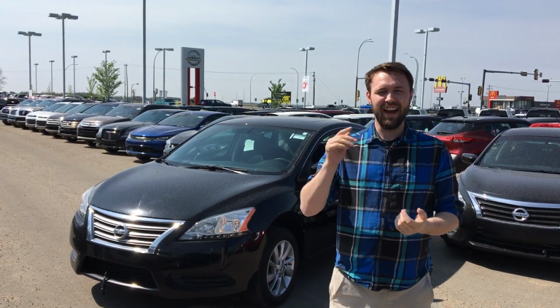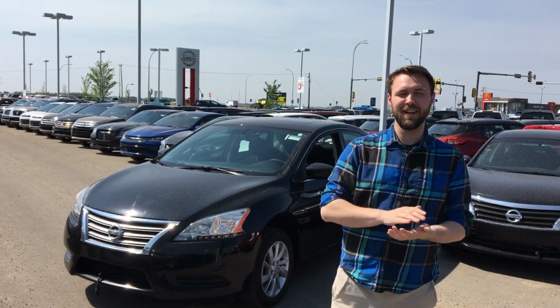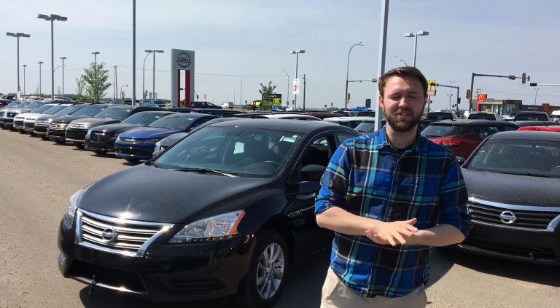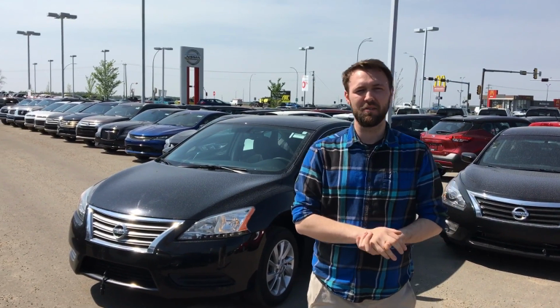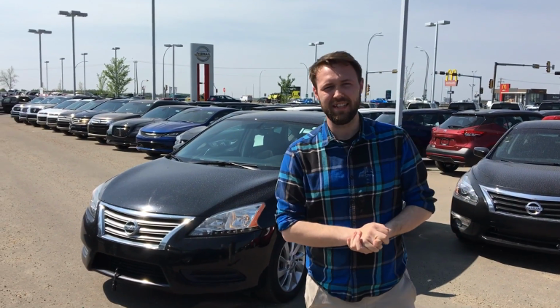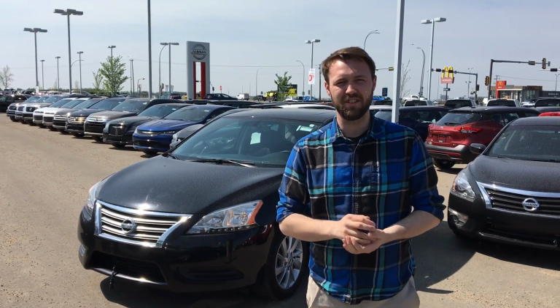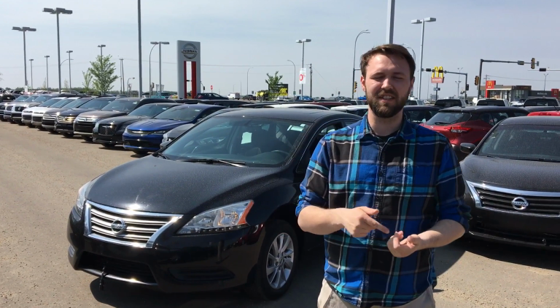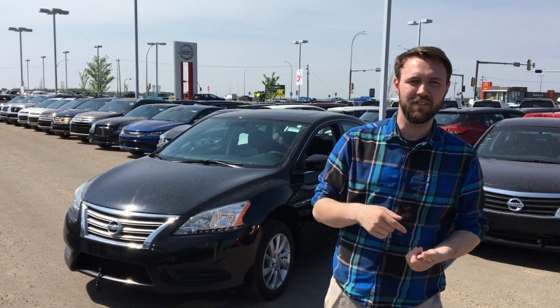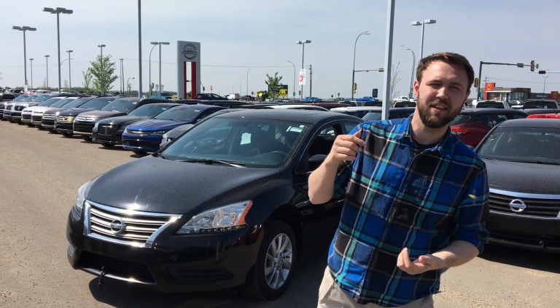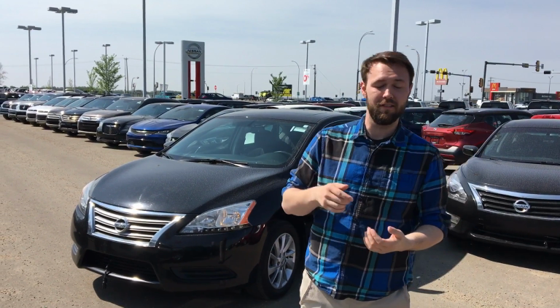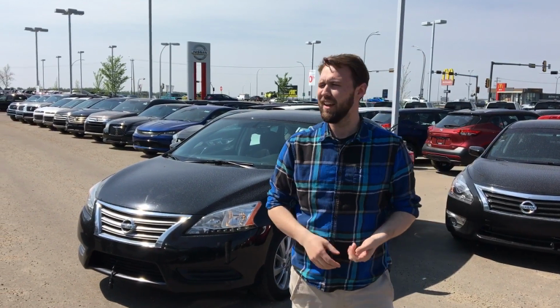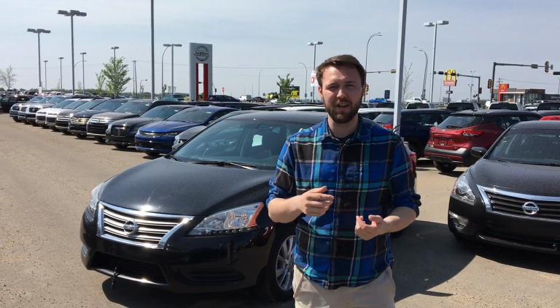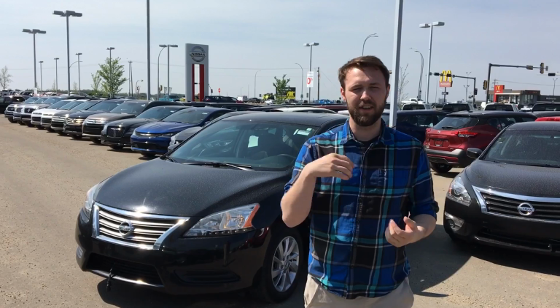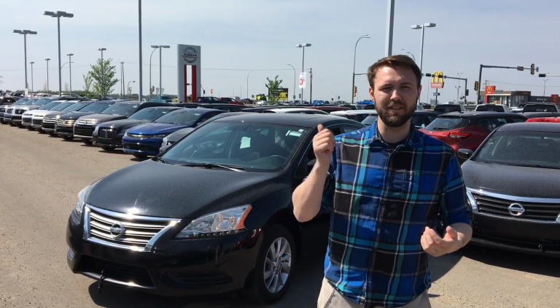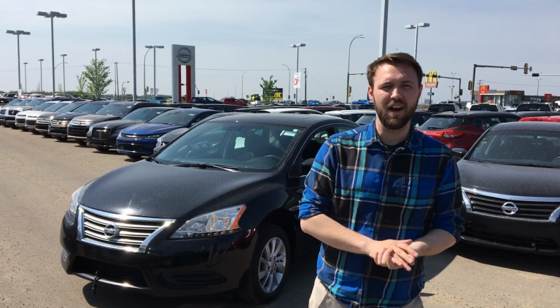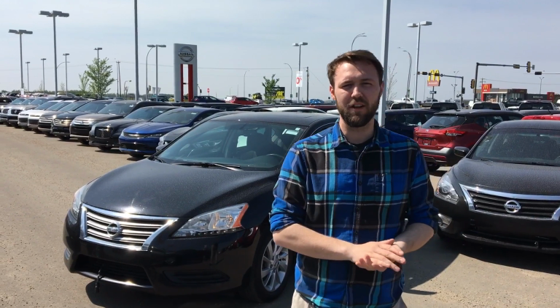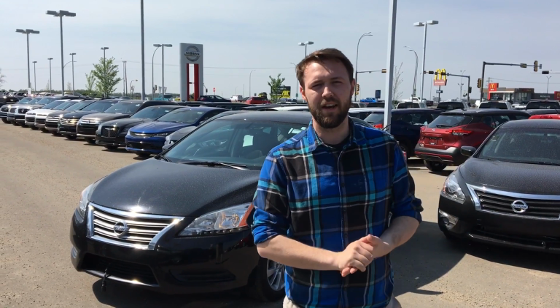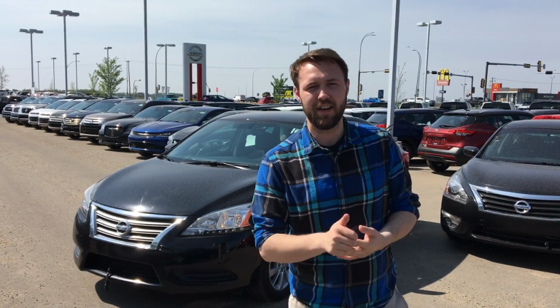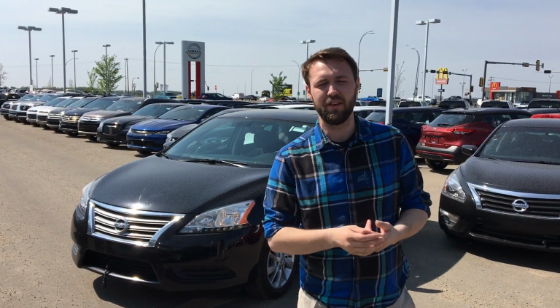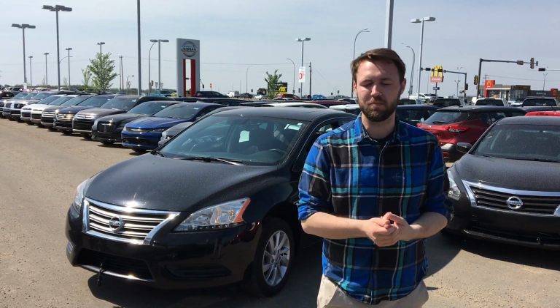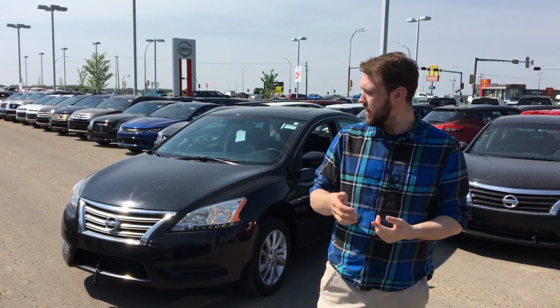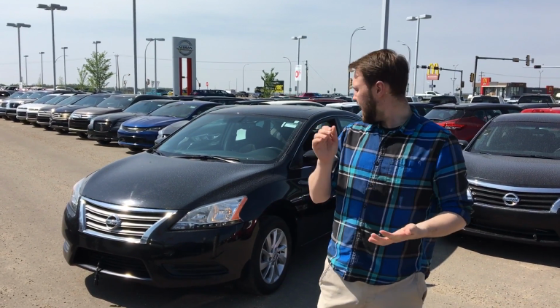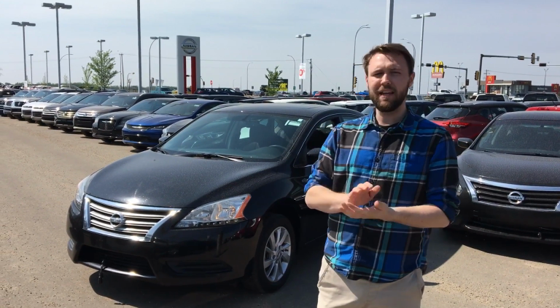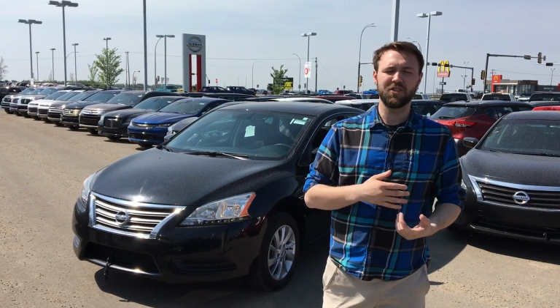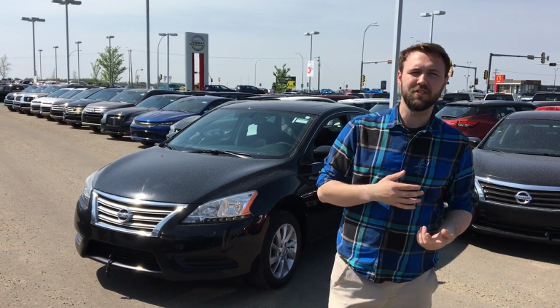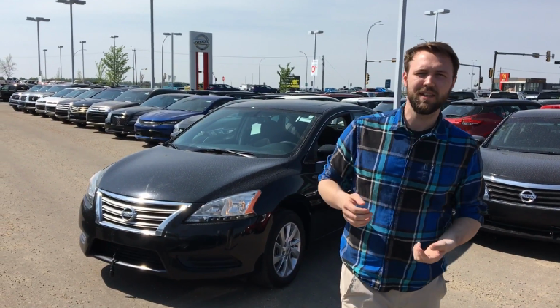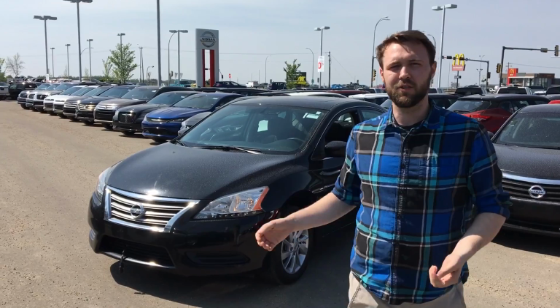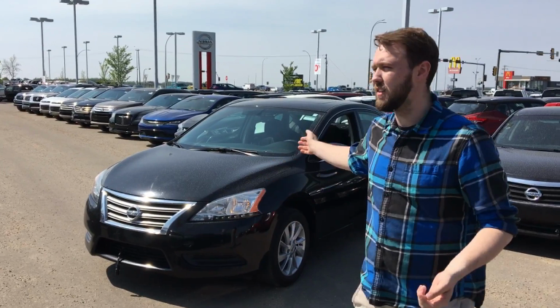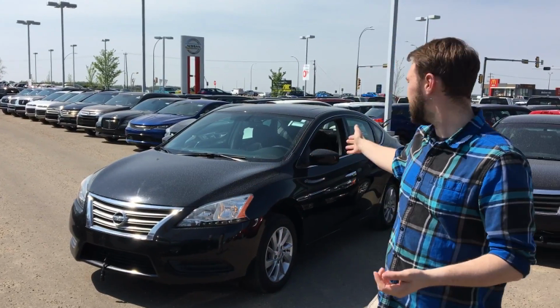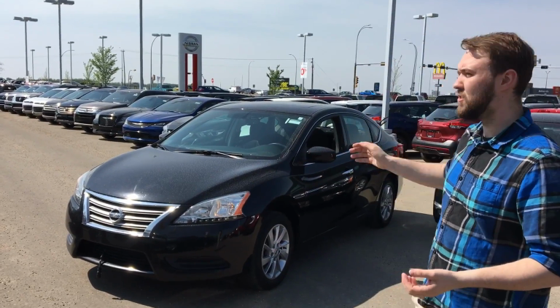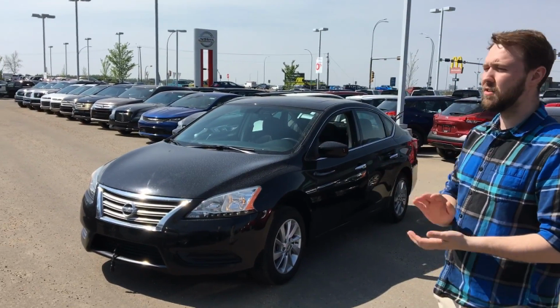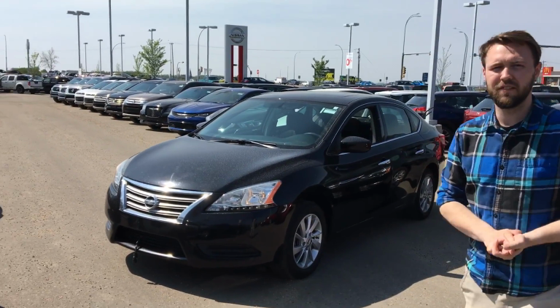Hey everybody, this is Jesse here with LA Nissan. I'm about to send you off a video right now and I tried to leave you a voicemail. Mainly I'm just here to introduce myself and show you the Nissan Sentra 2014.